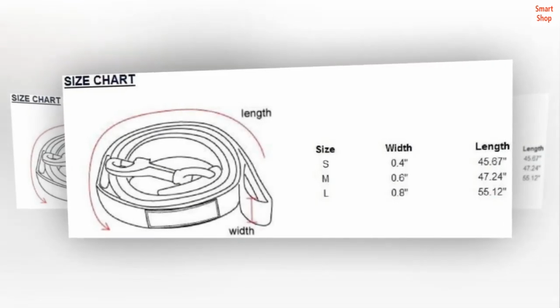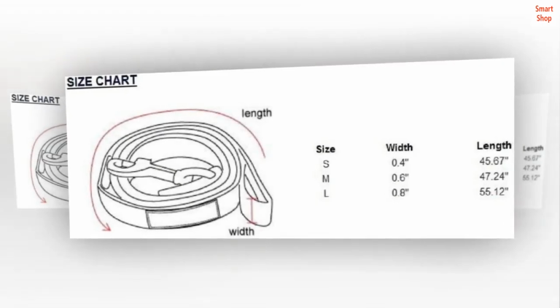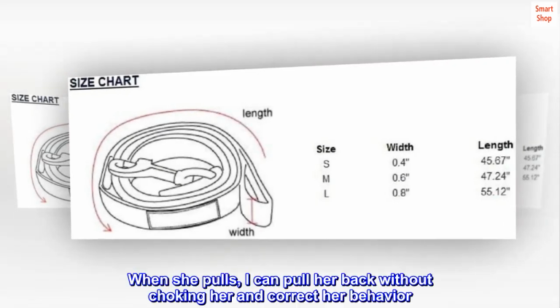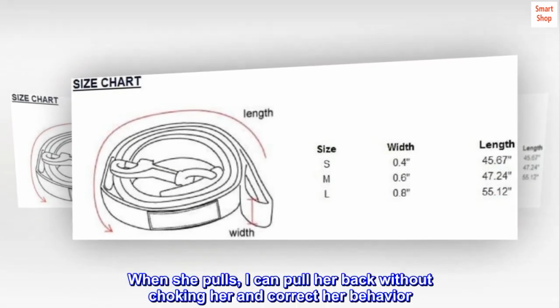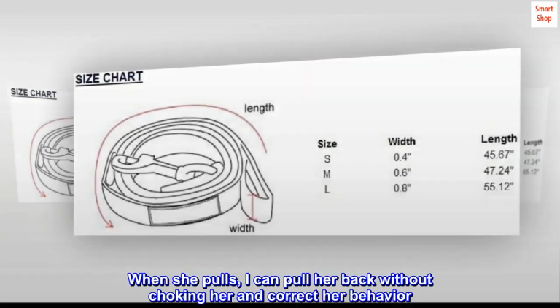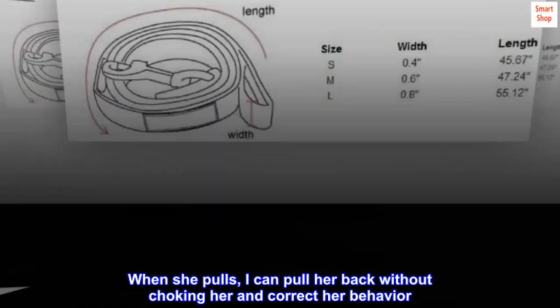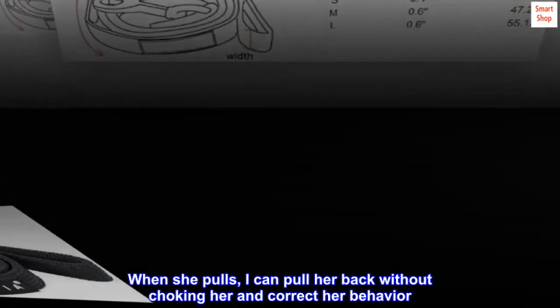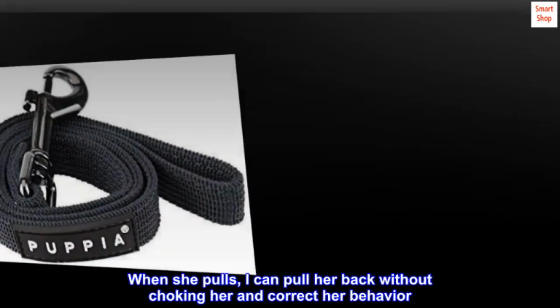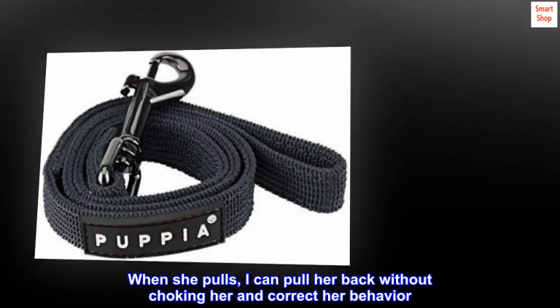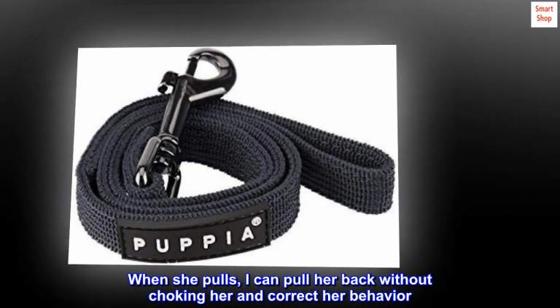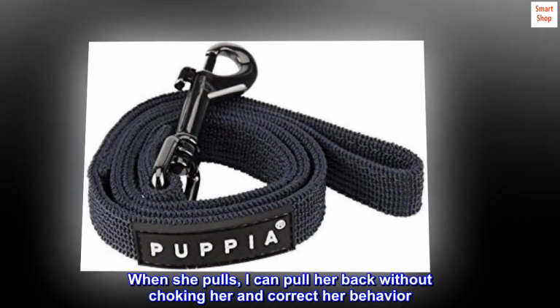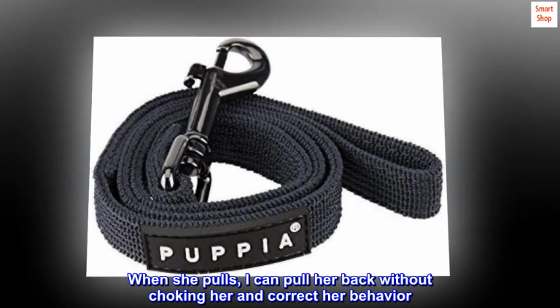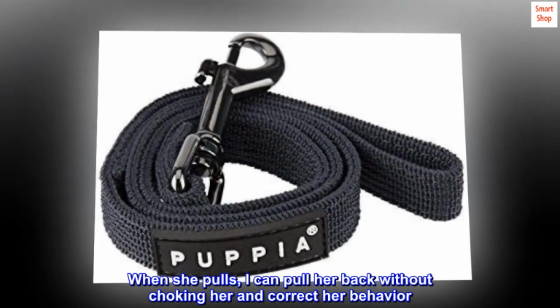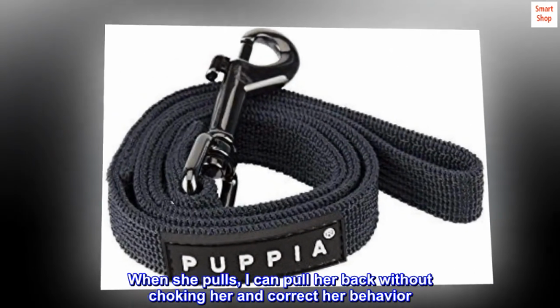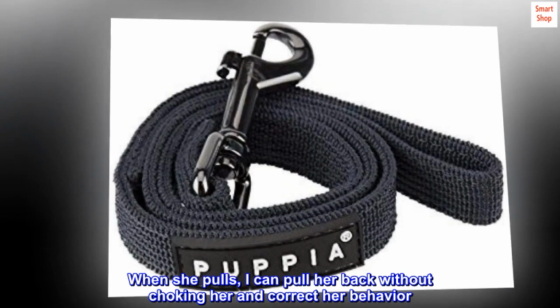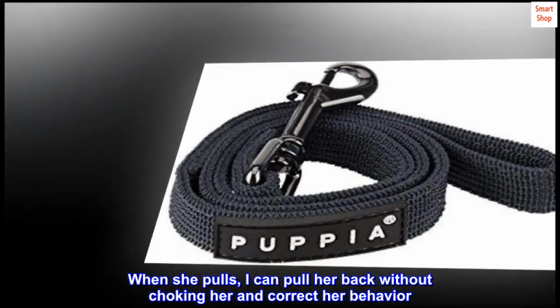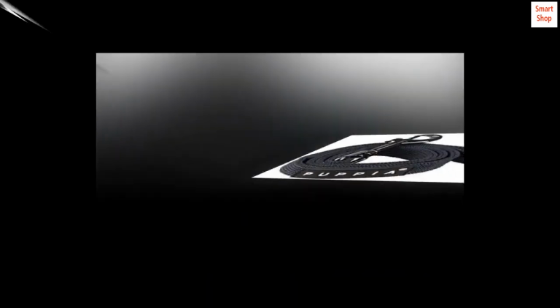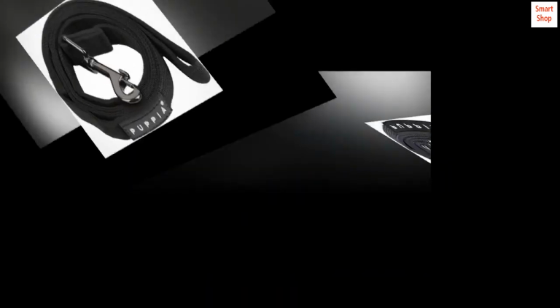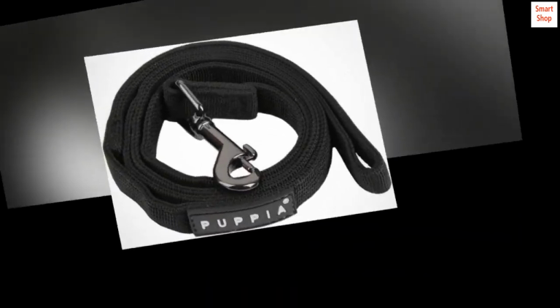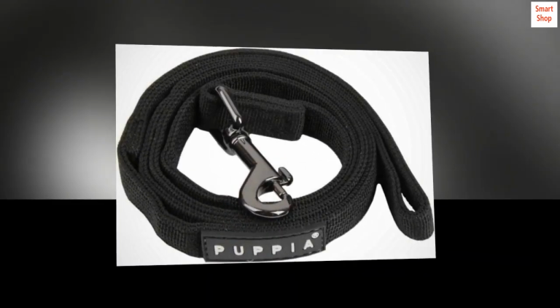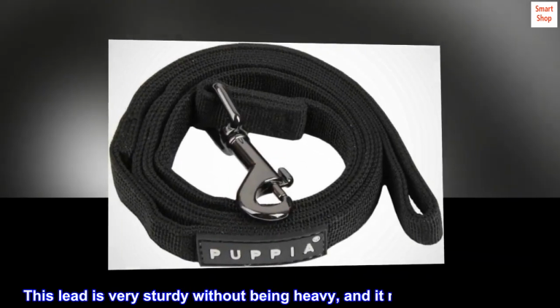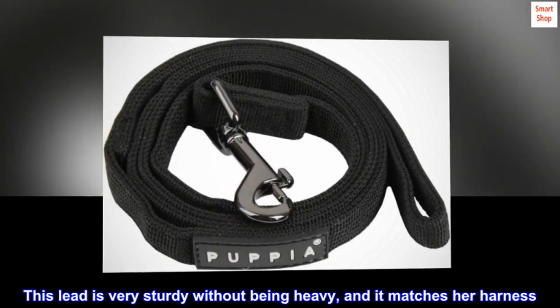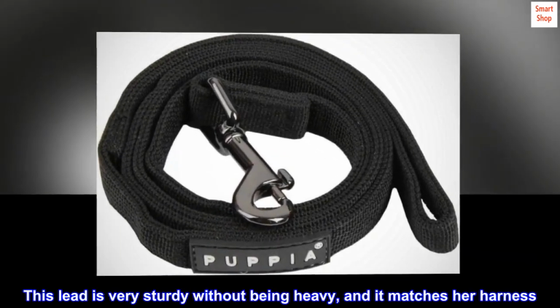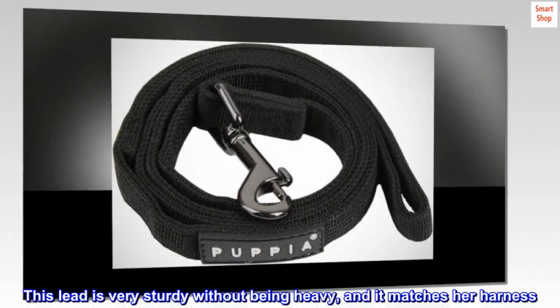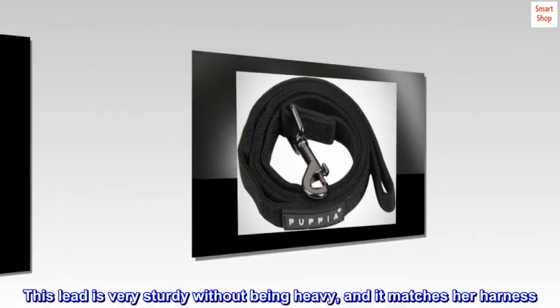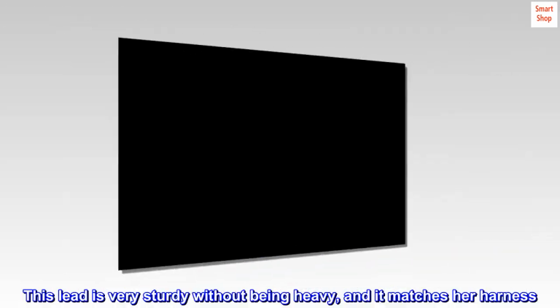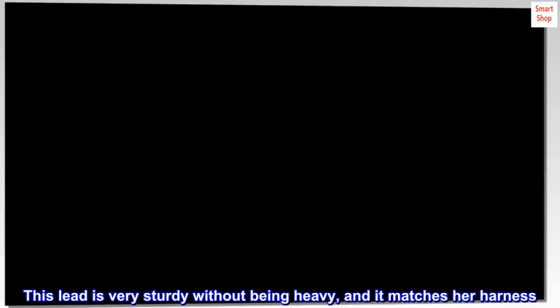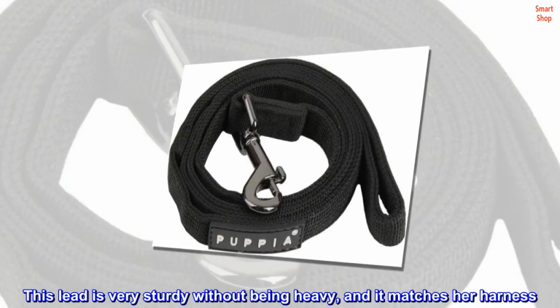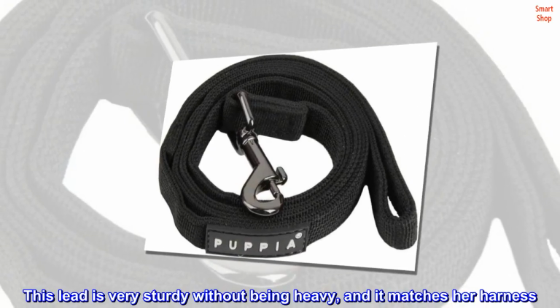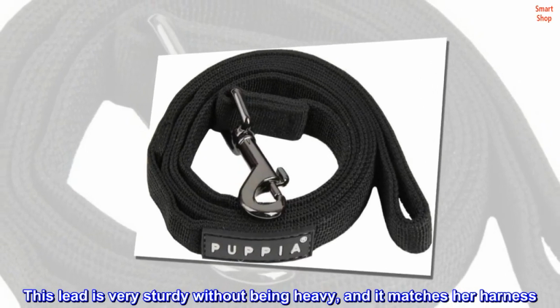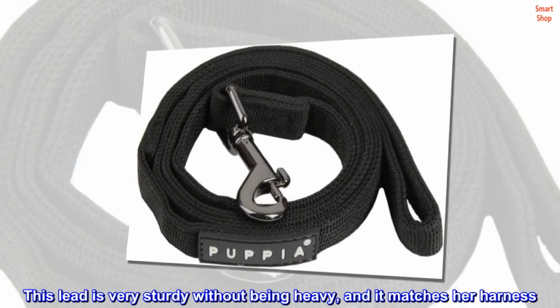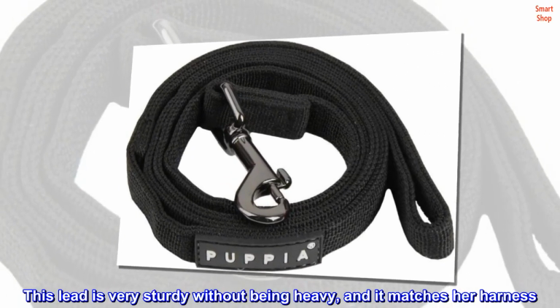When she pulls, I can pull her back without choking her and correct her behavior. This lead is very sturdy without being heavy, and it matches her harness.